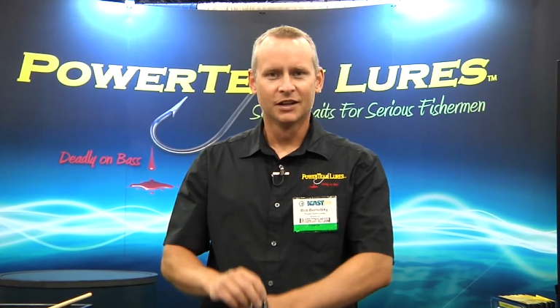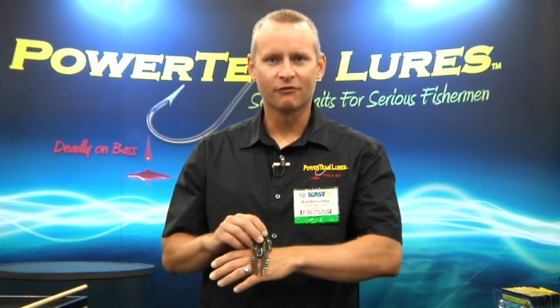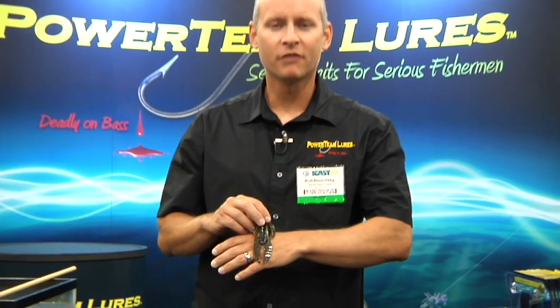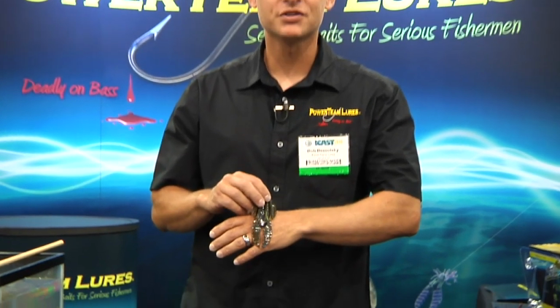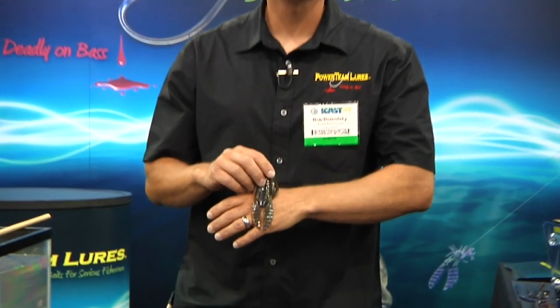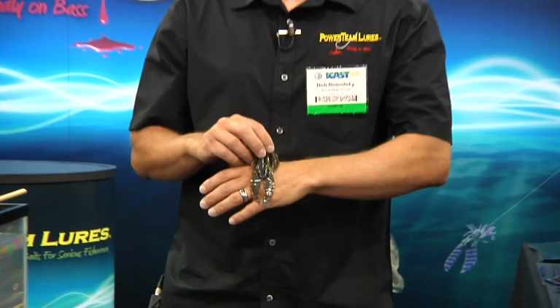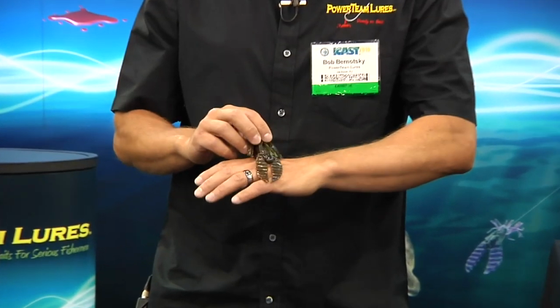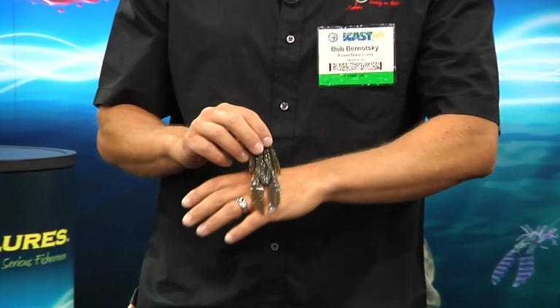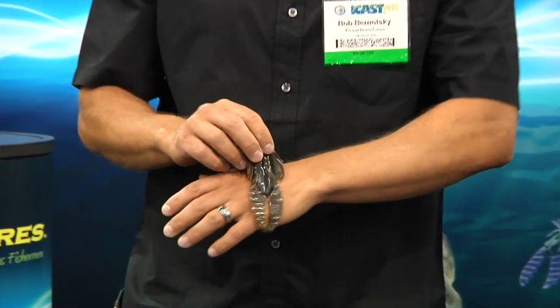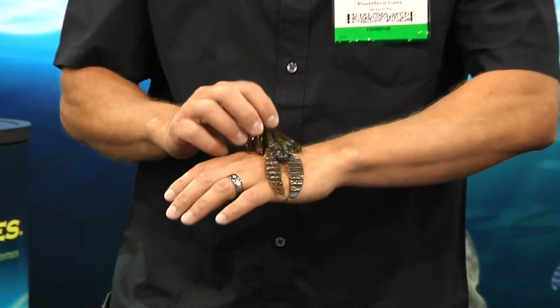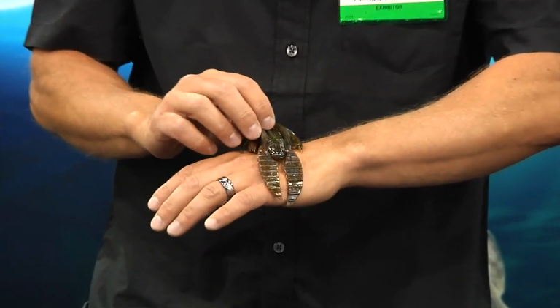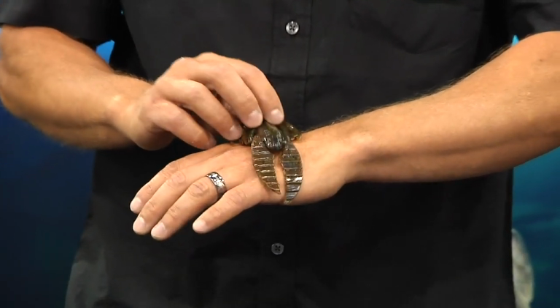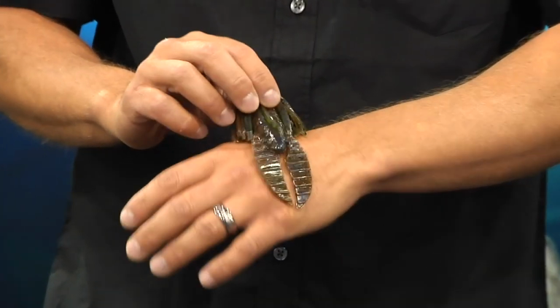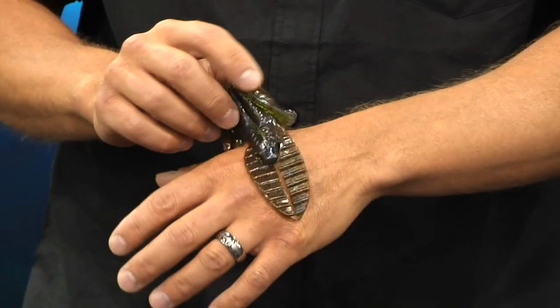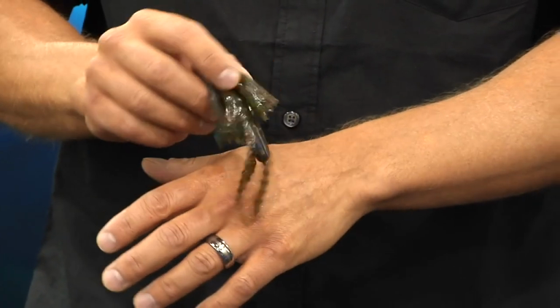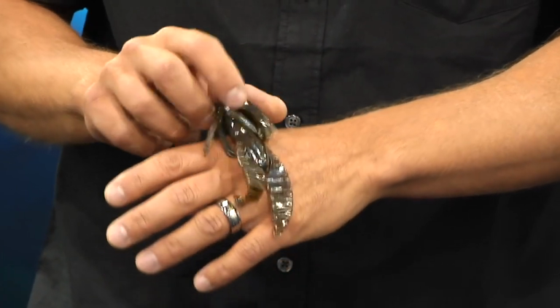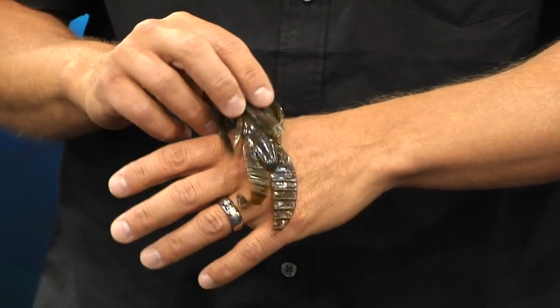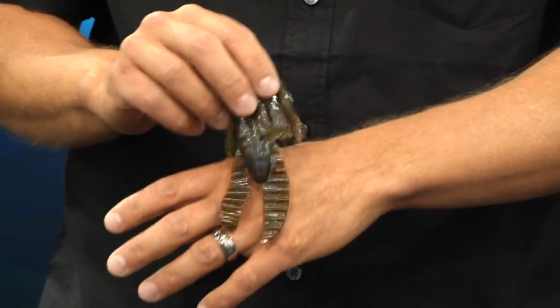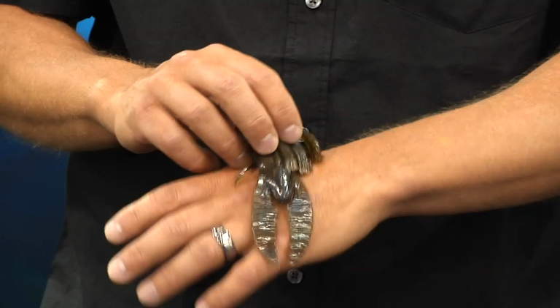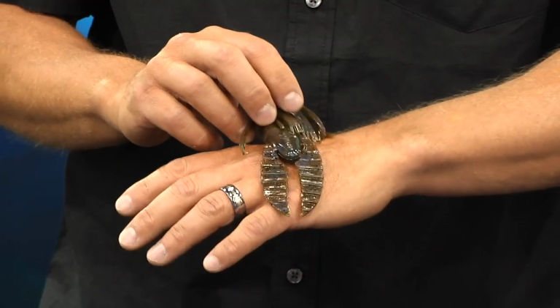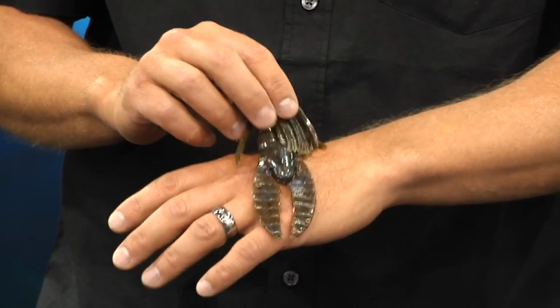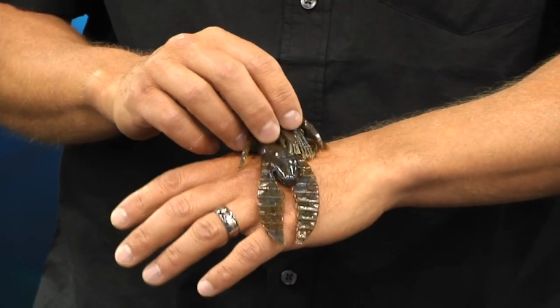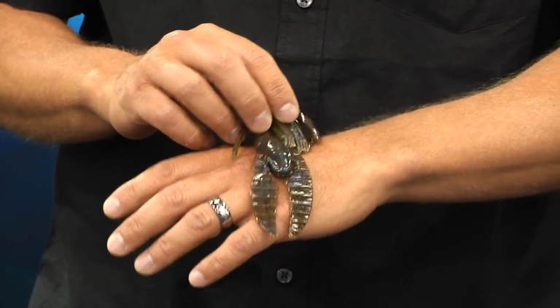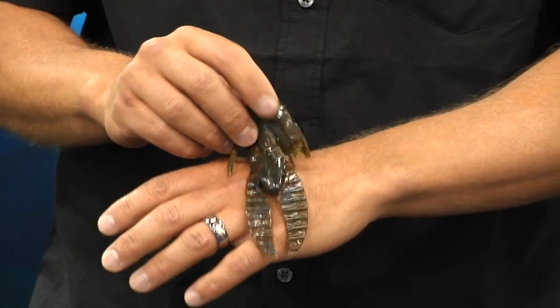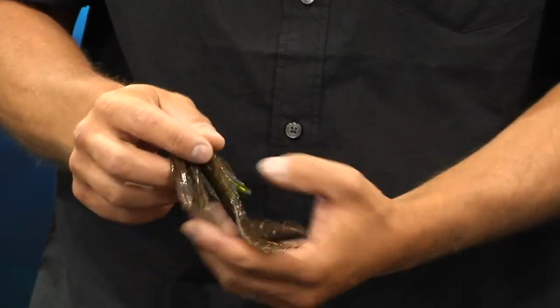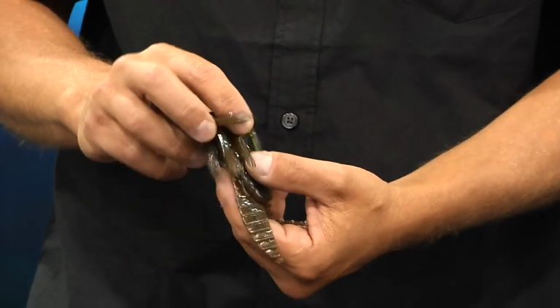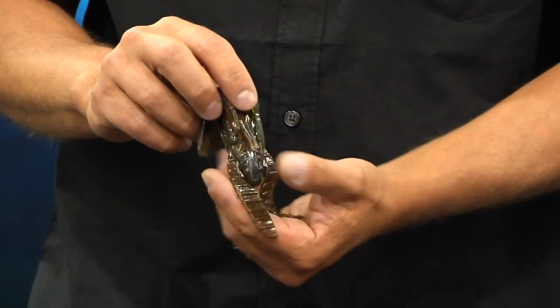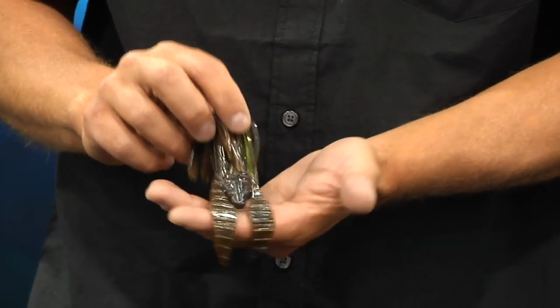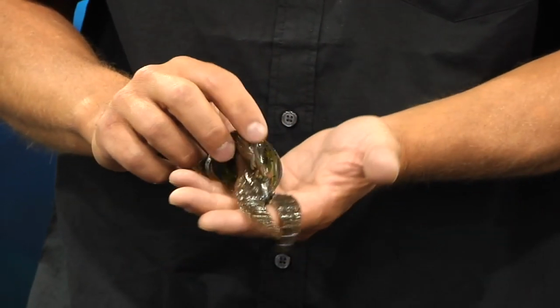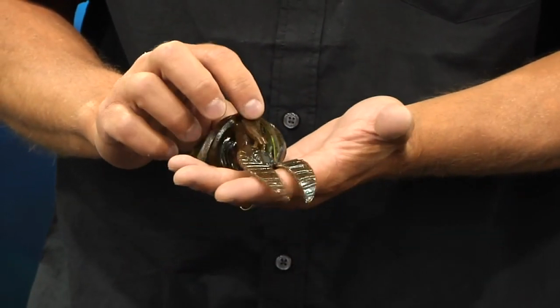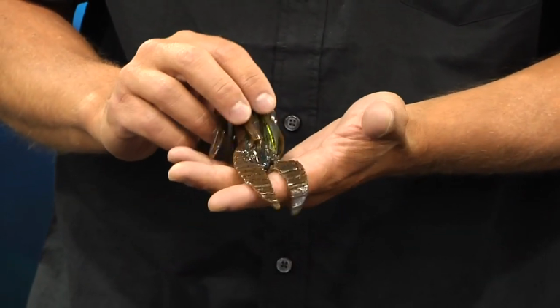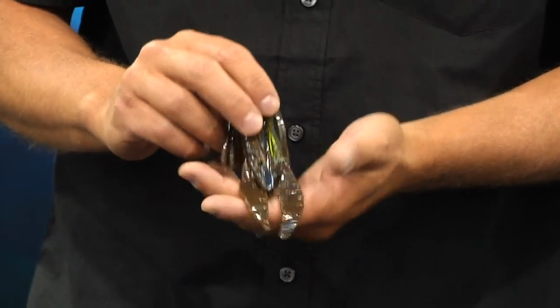This is our 4.5 Texas Rig Jig. It's a big flipping bait, made for big fish. All of our plastics have a neutral buoyancy. They're impregnated with crawfish and garlic. Skirted bait, excellent for flipping and pitching the thick stuff.